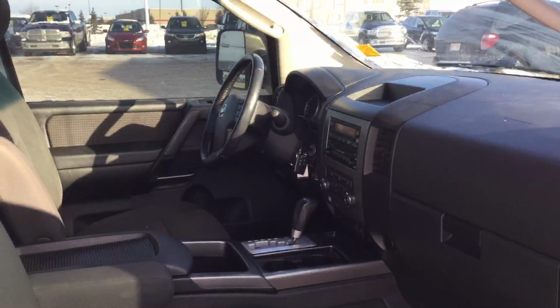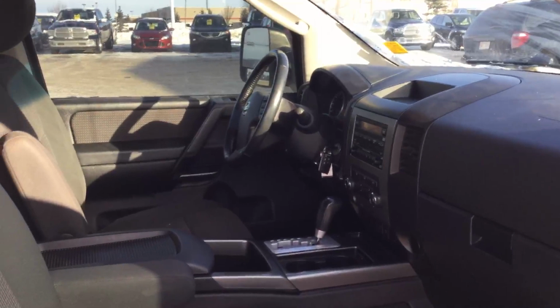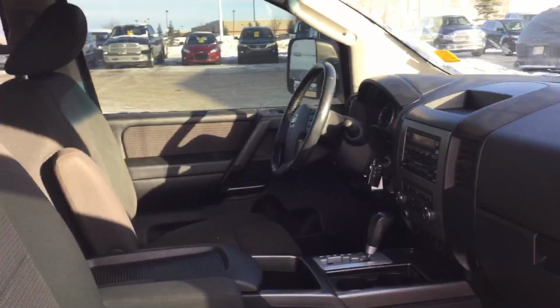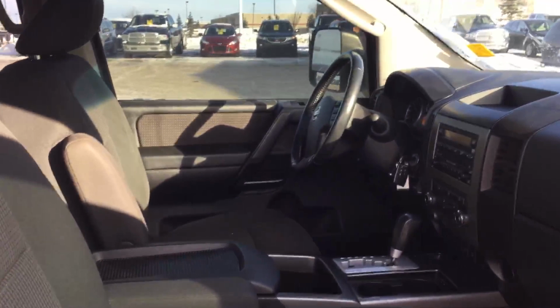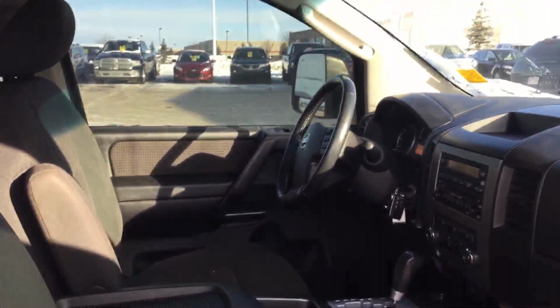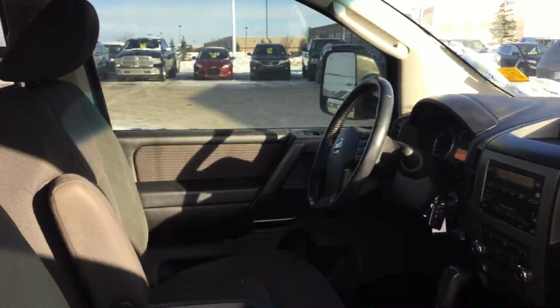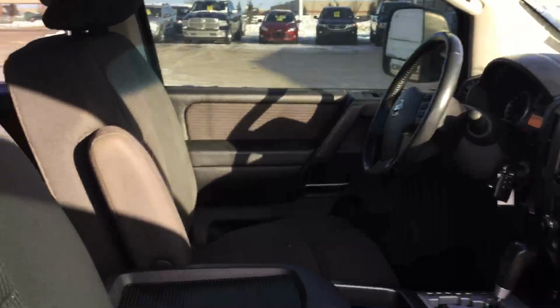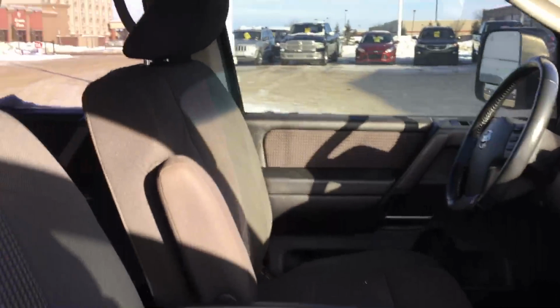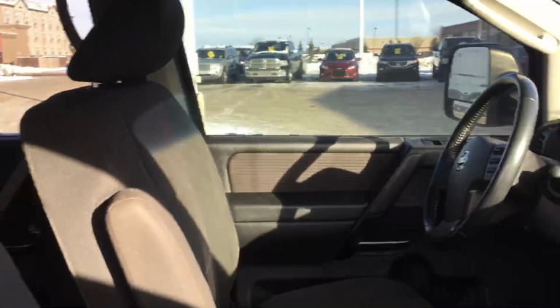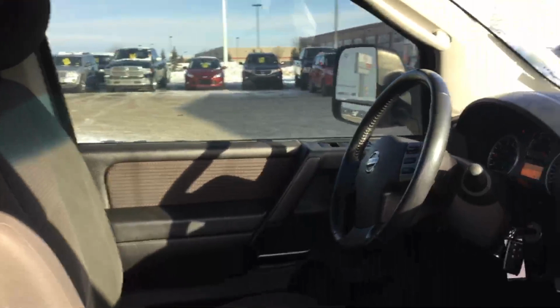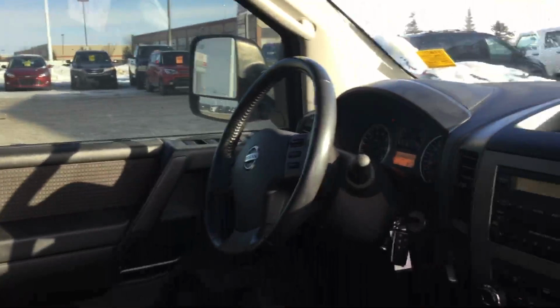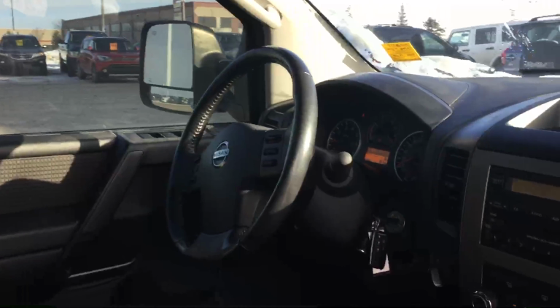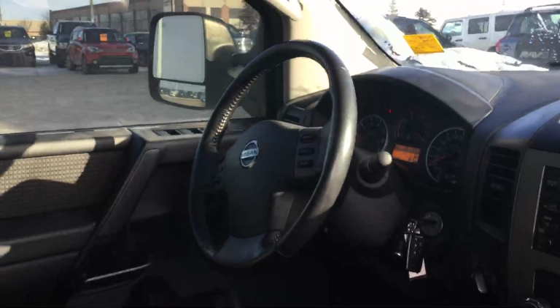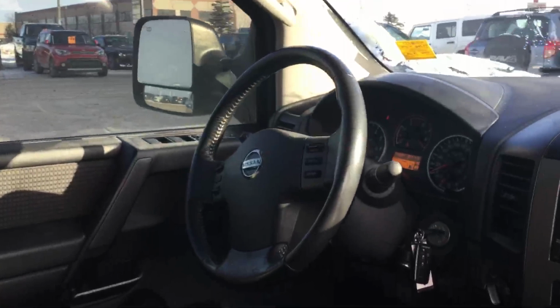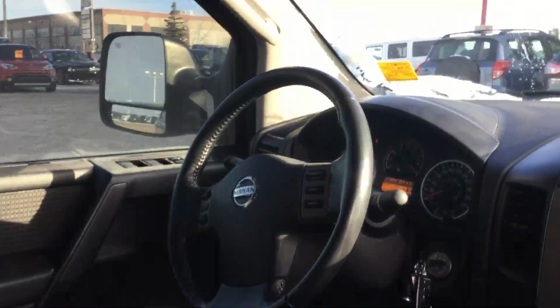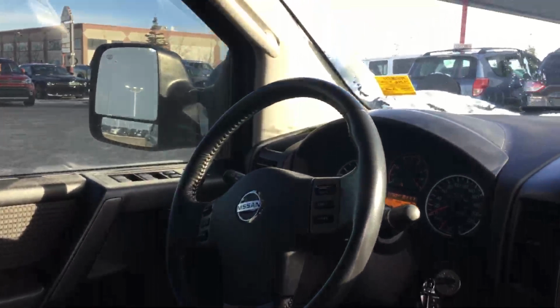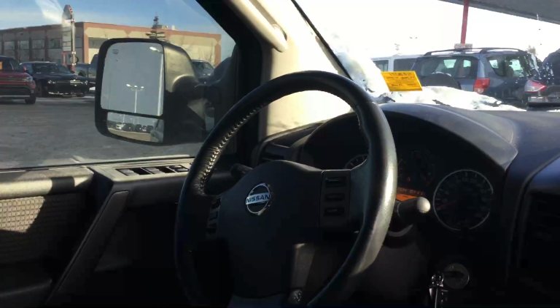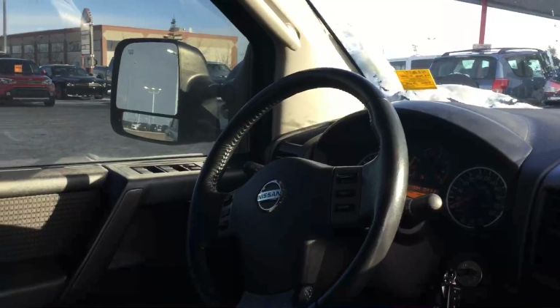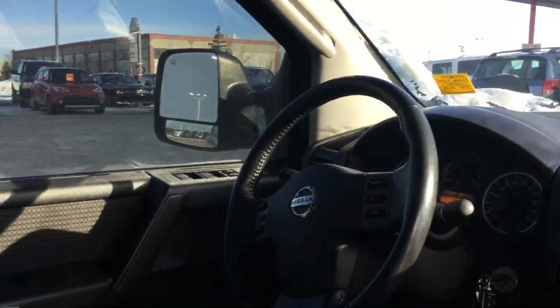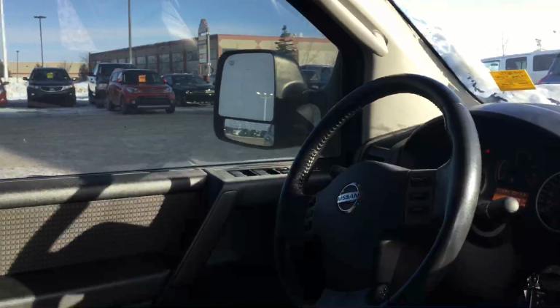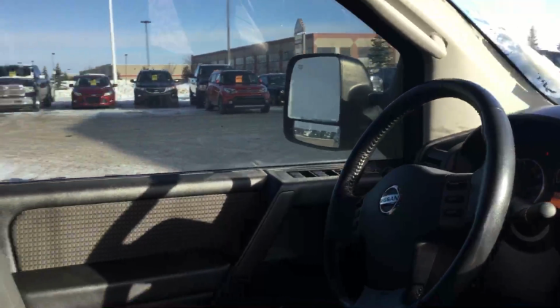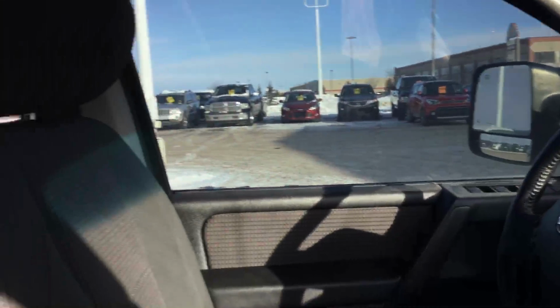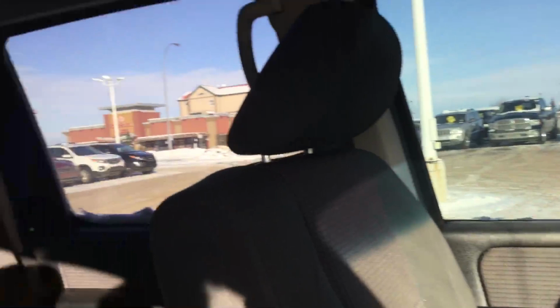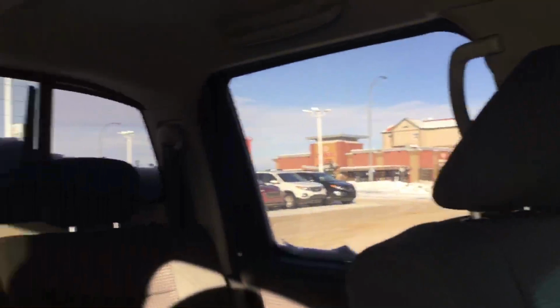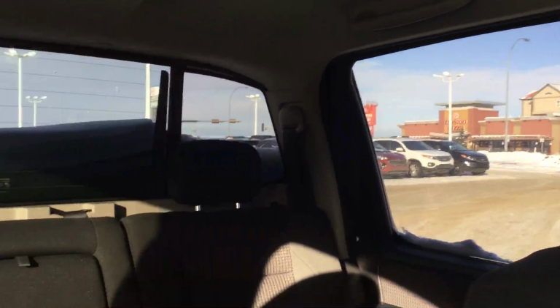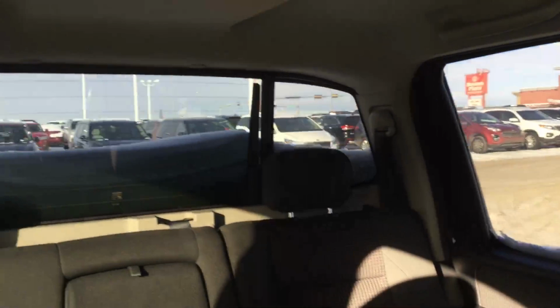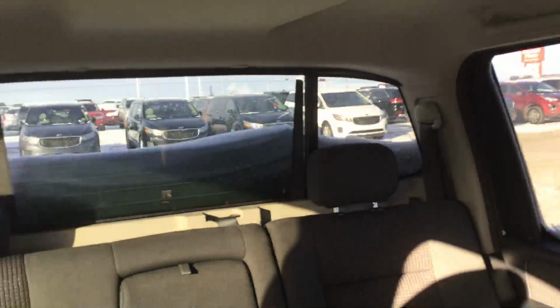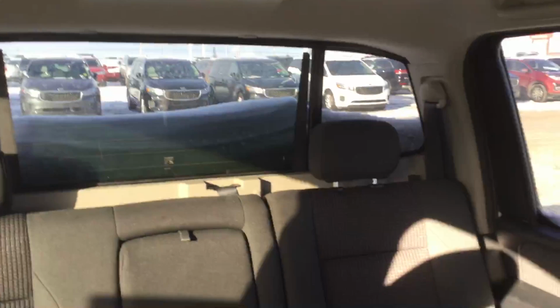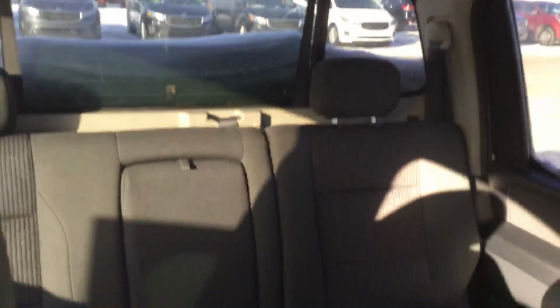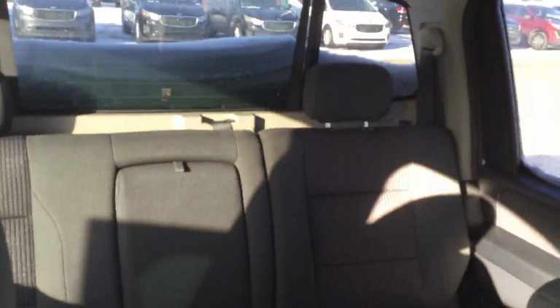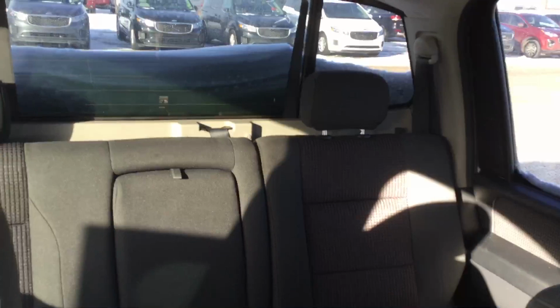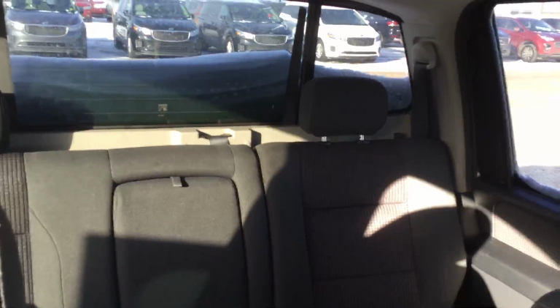Do a quick look at the interior here. There's a cloth interior. A little bit of a look at the dash, and the back seats.